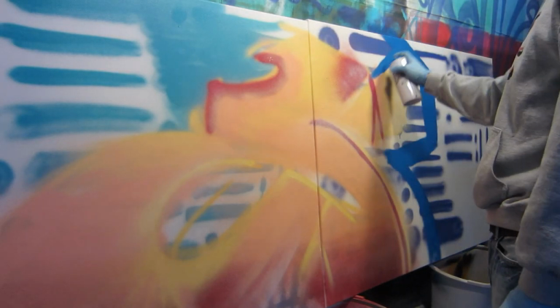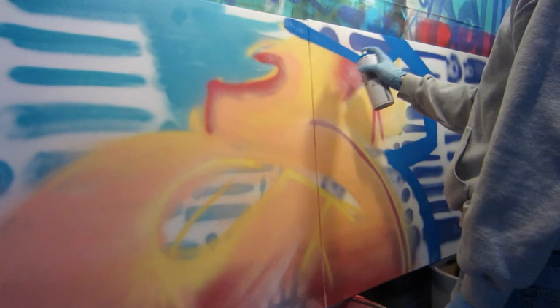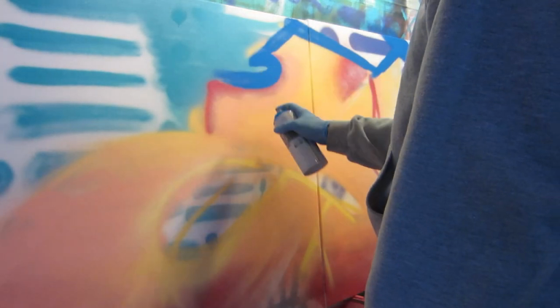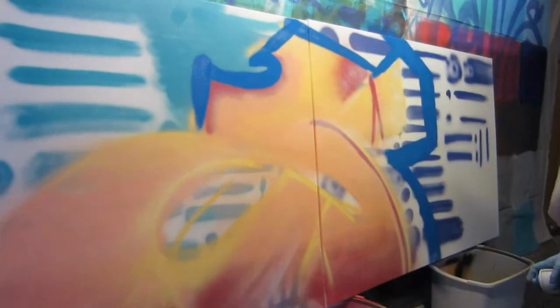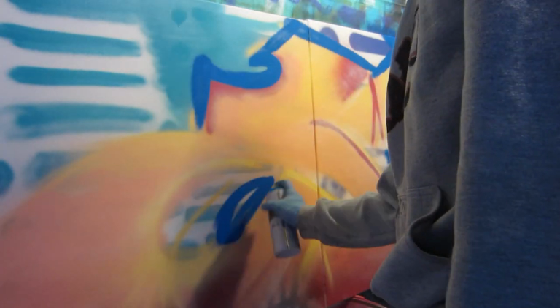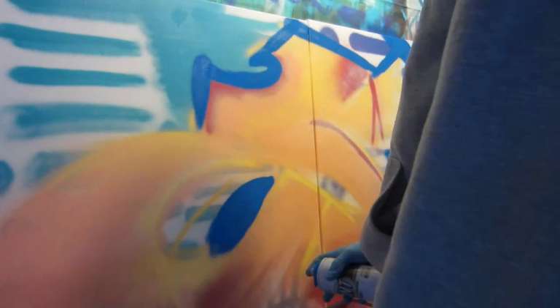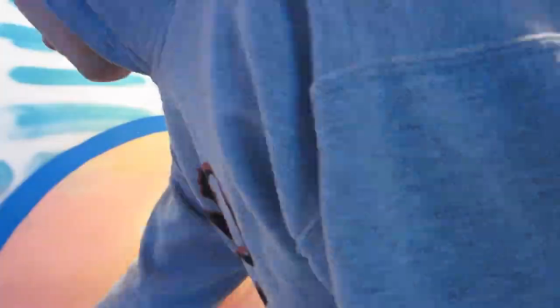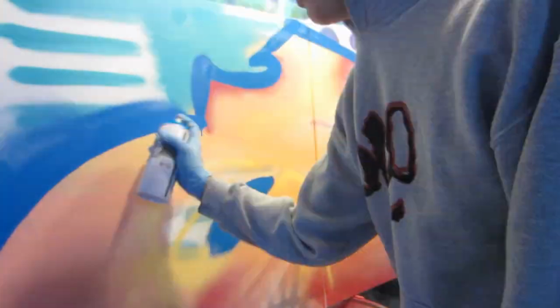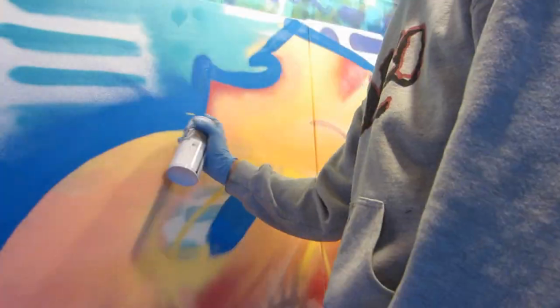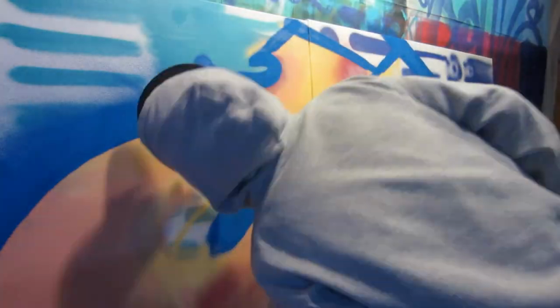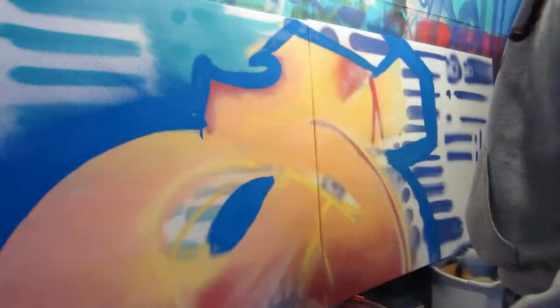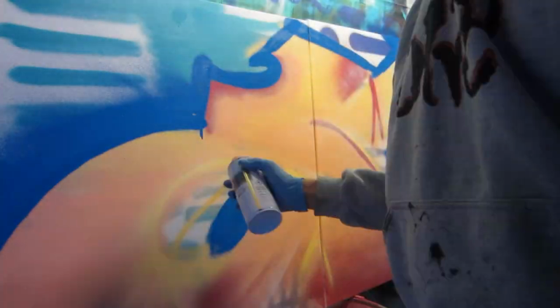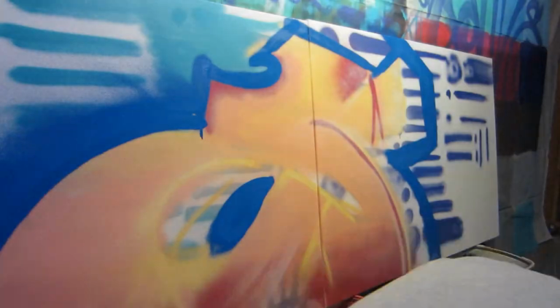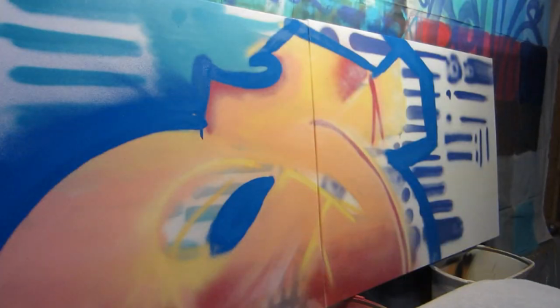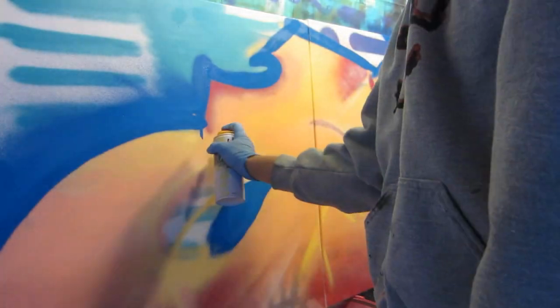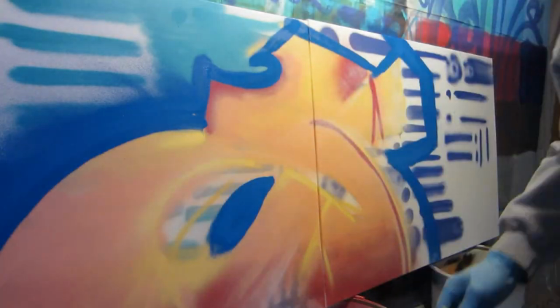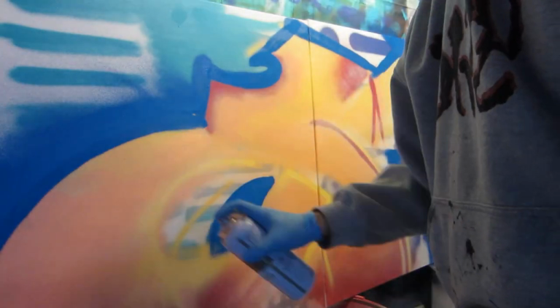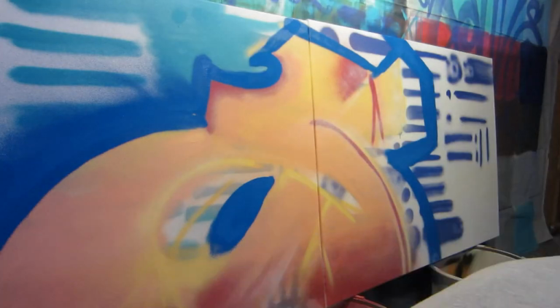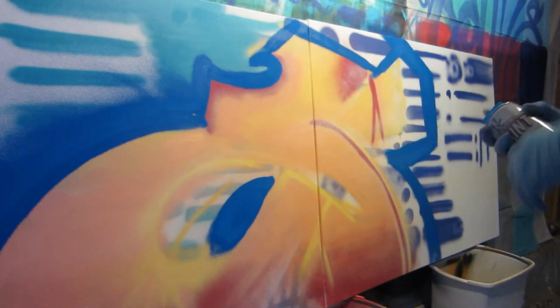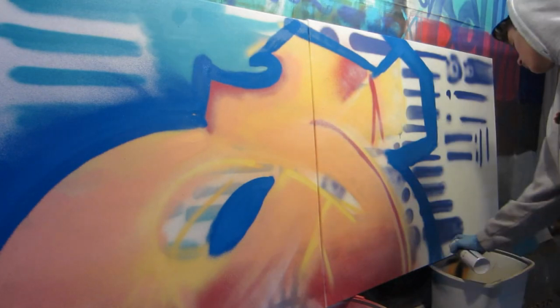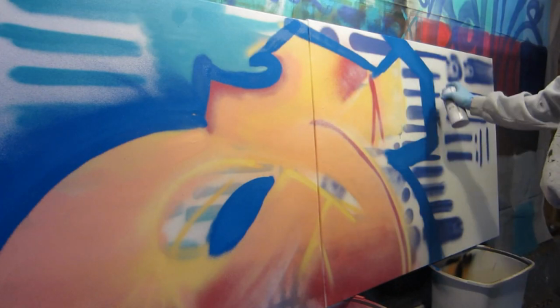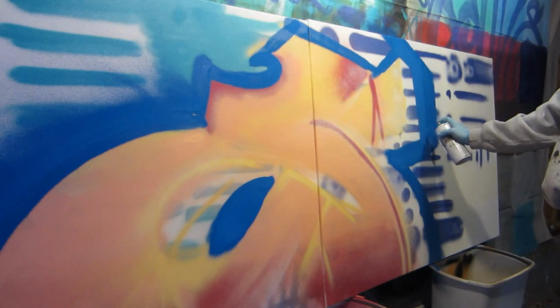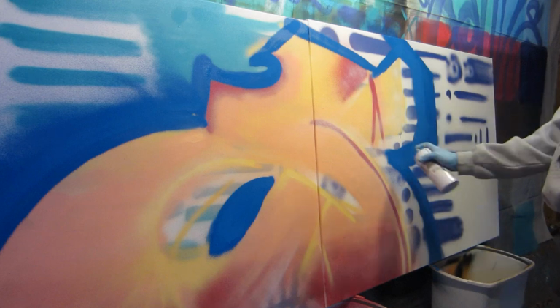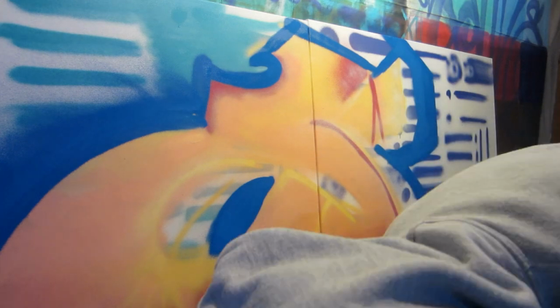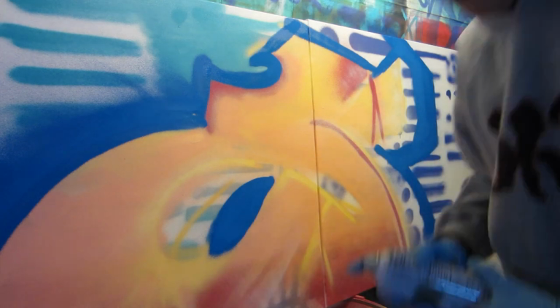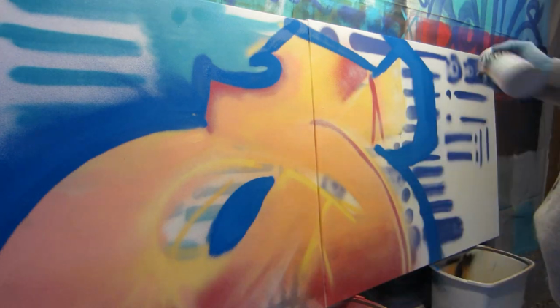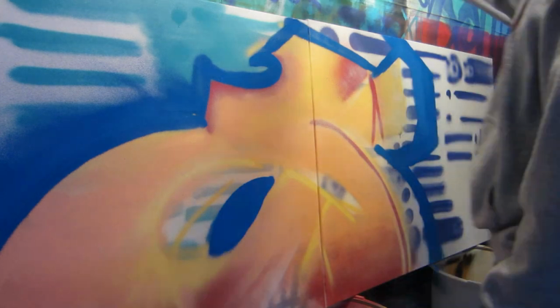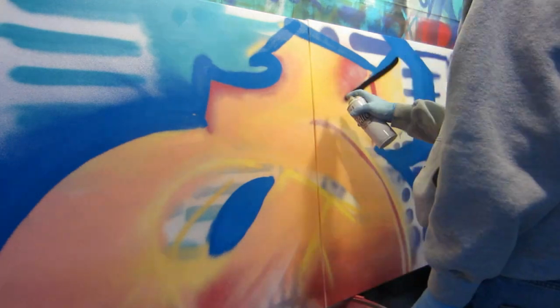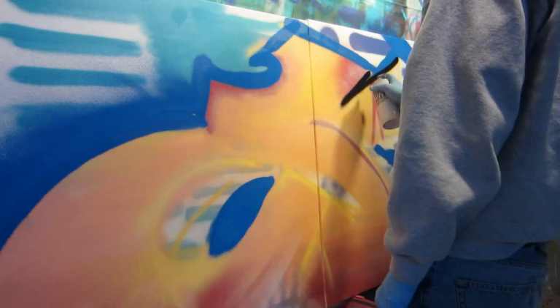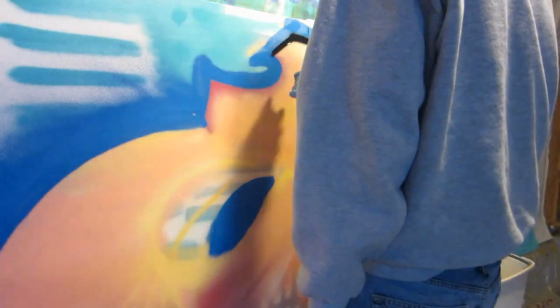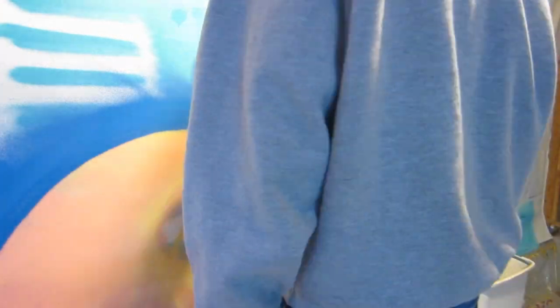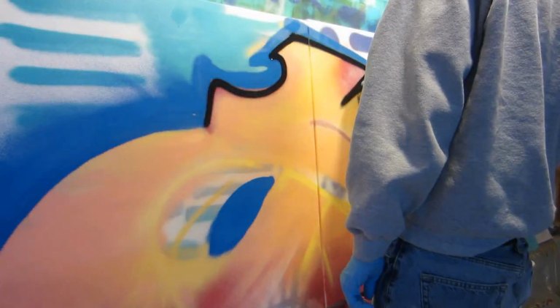I talked about the pigments briefly in the swatch test, but I really wanted to say the colors look great once they're on the wall. The colors pop and they were all high opacity, allowing them to easily go over one another — even lighter colors on top of darker ones.